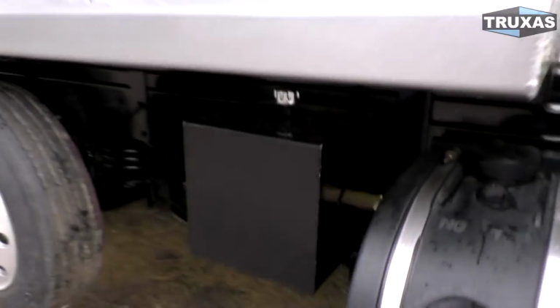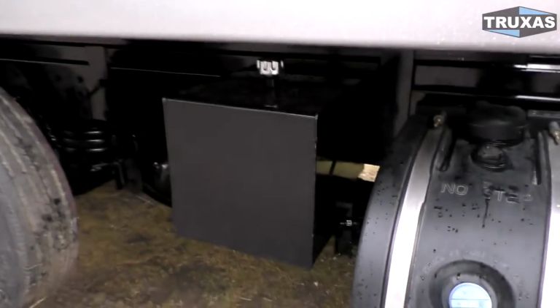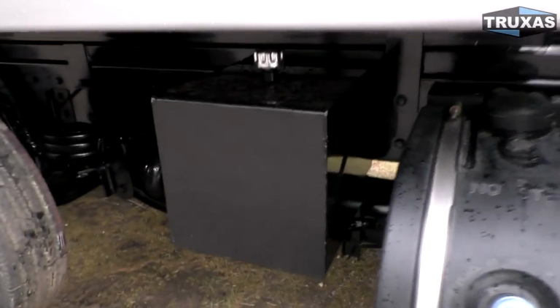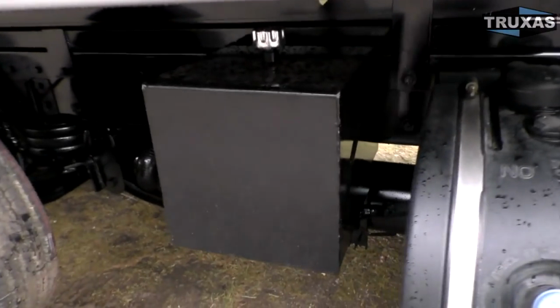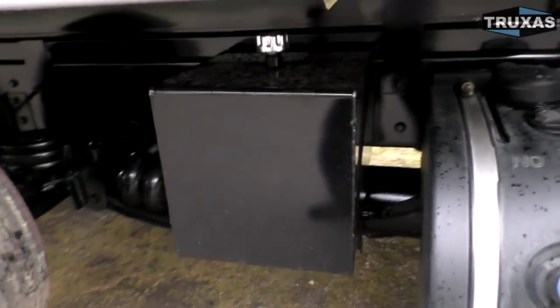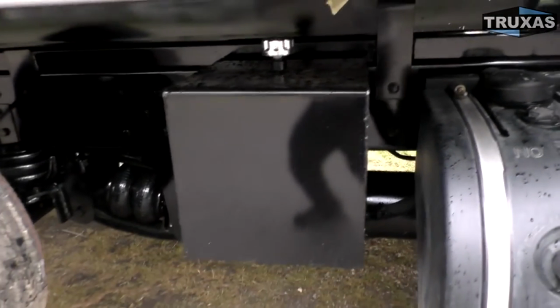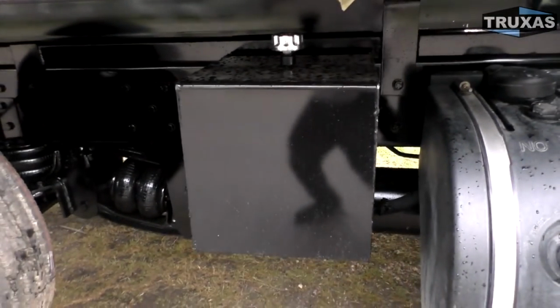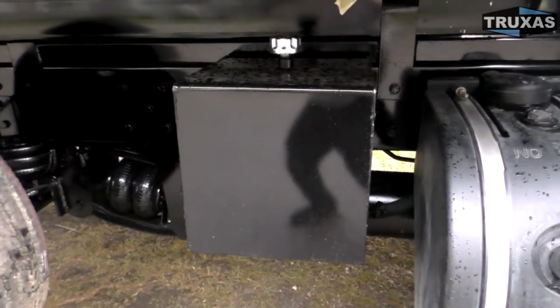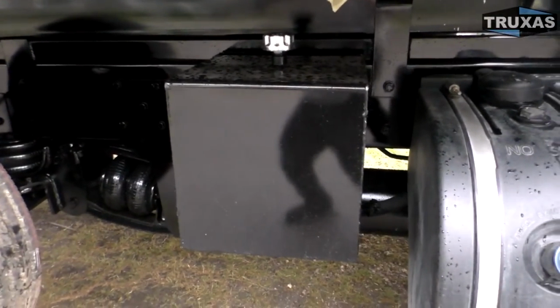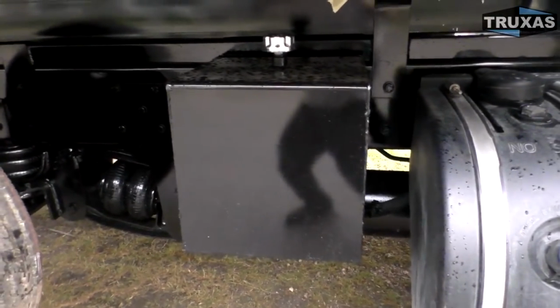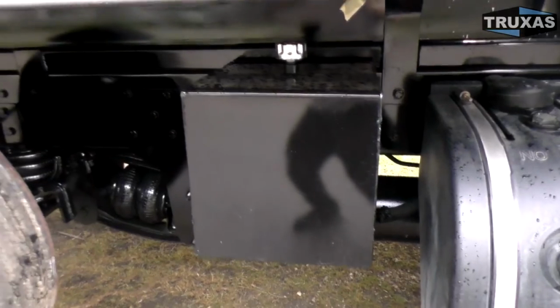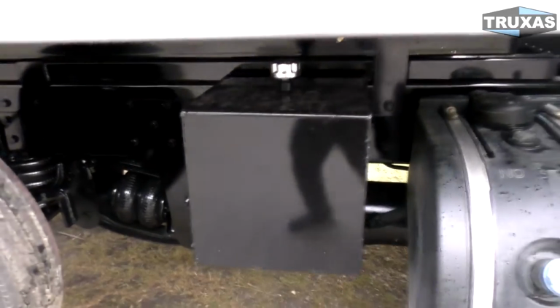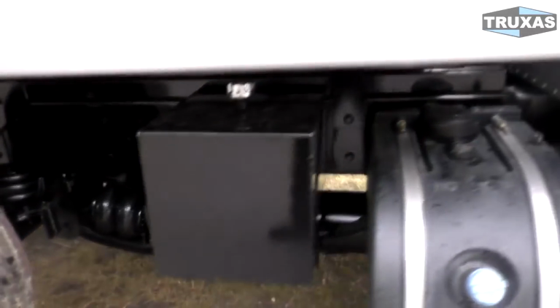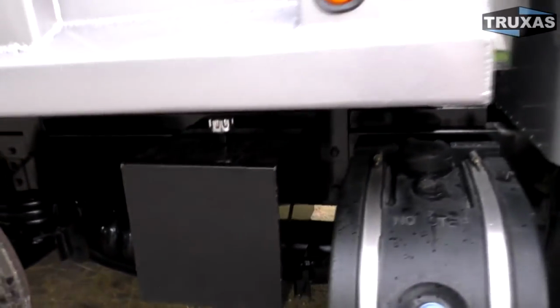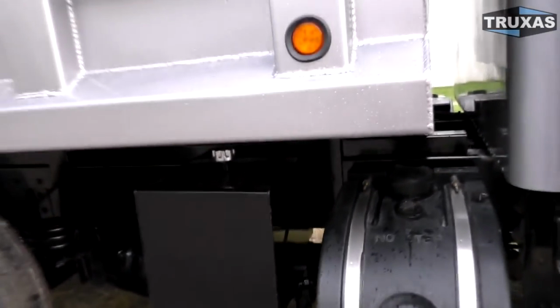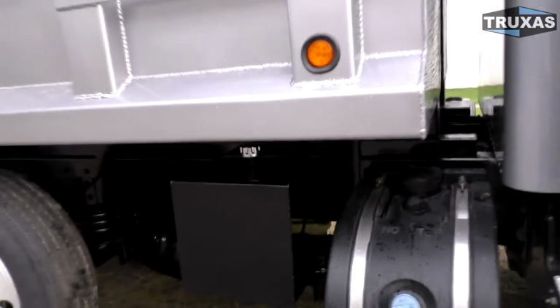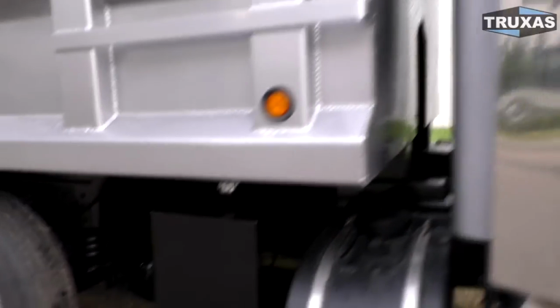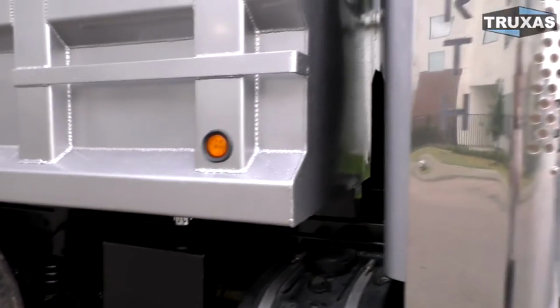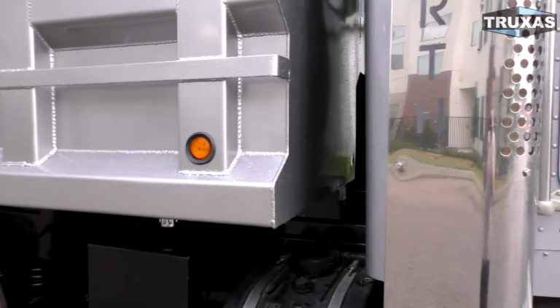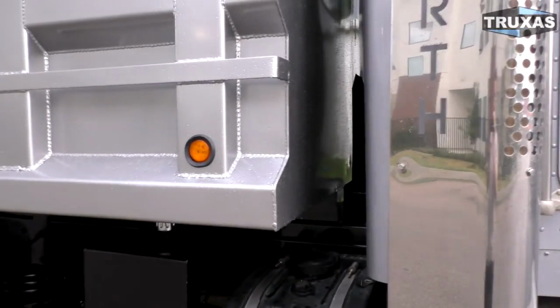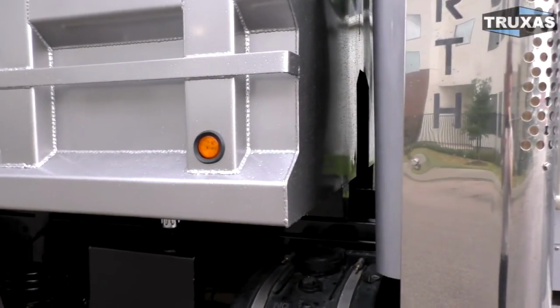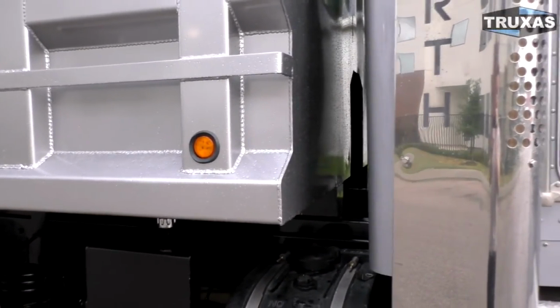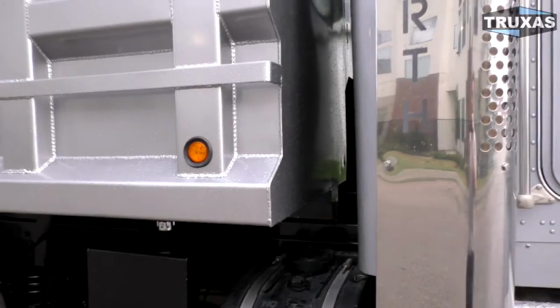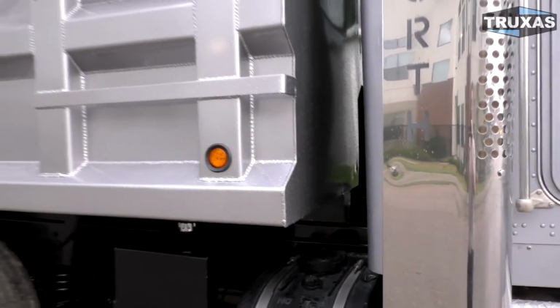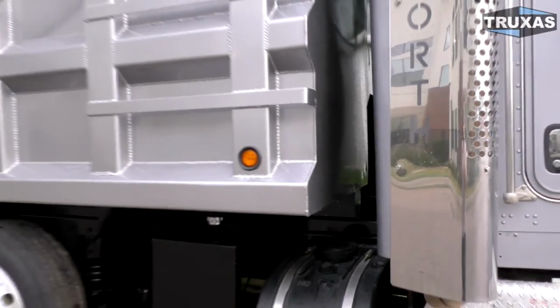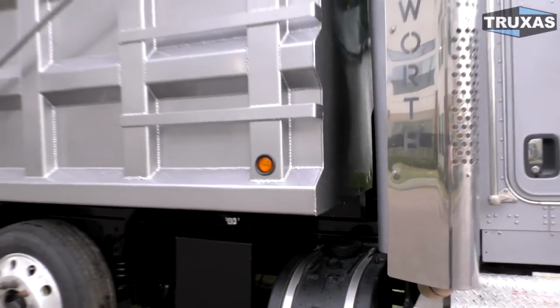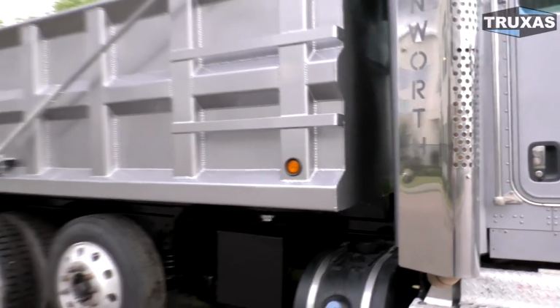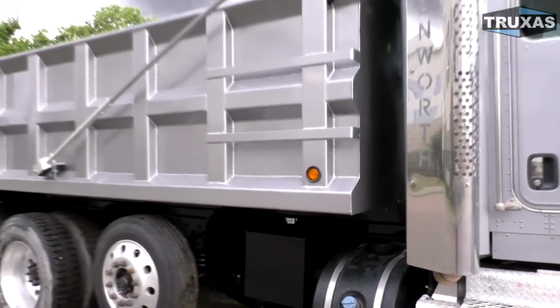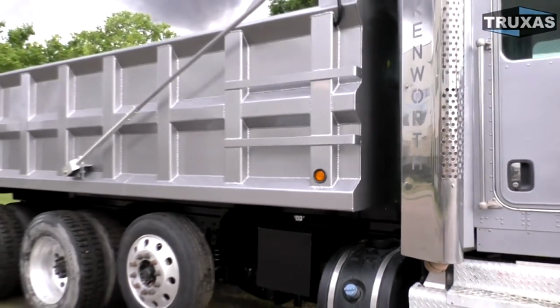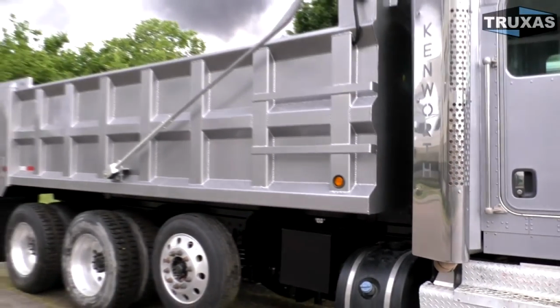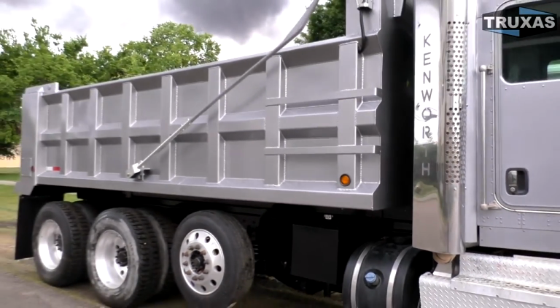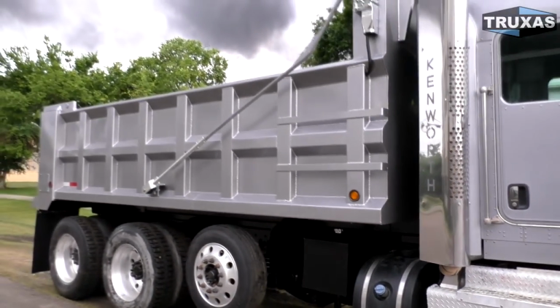We've got the little square hydraulic tank here on the side. We can do a side mount hydraulic tank, or on this bed it's optional to put the hydraulic tank underneath the bed as well, which saves a little frame space if you want a toolbox or something like that.